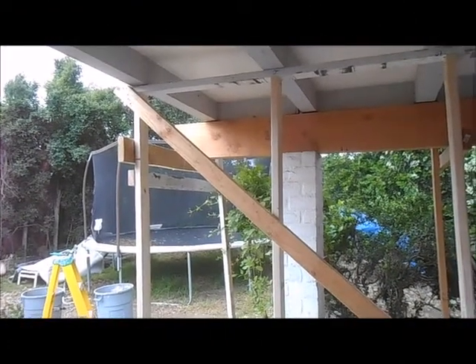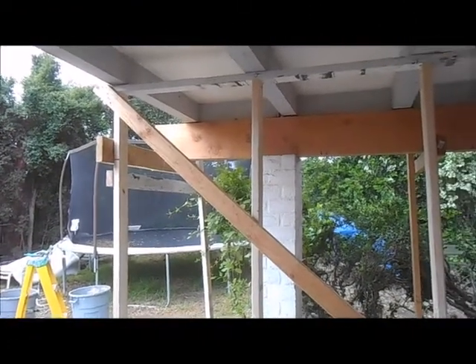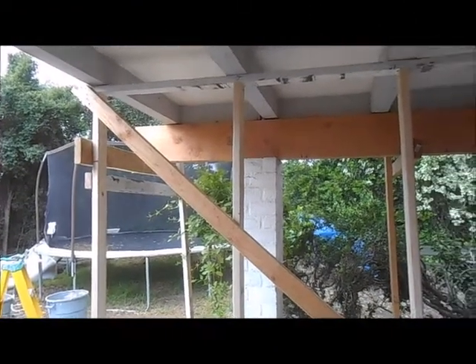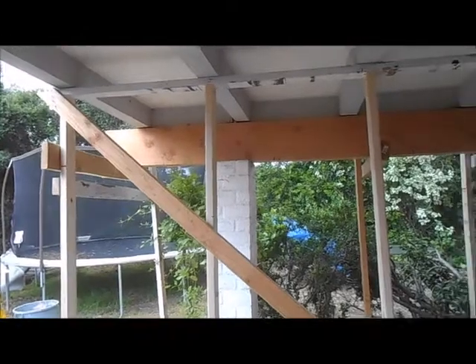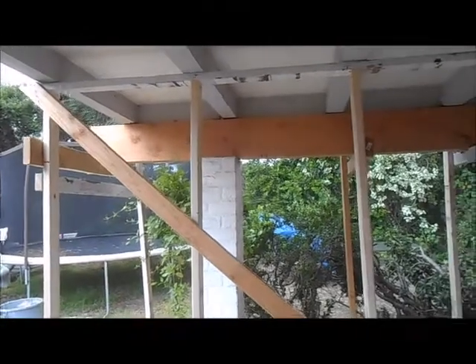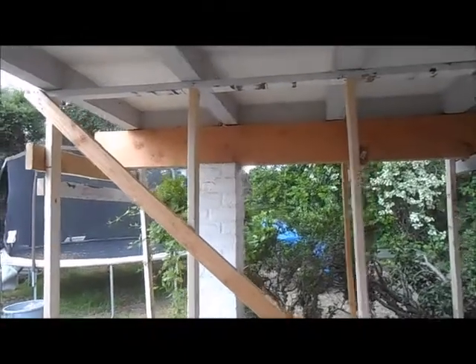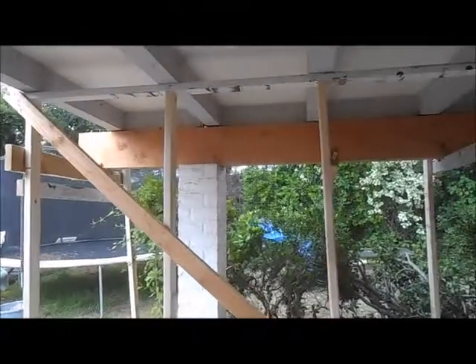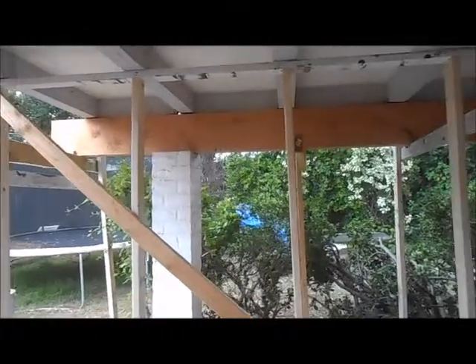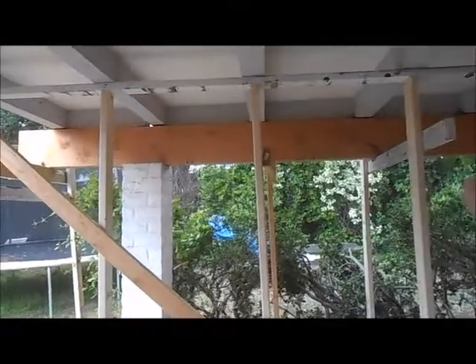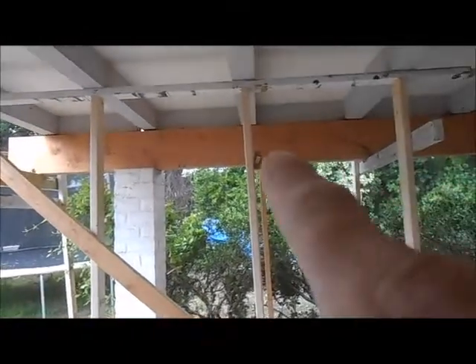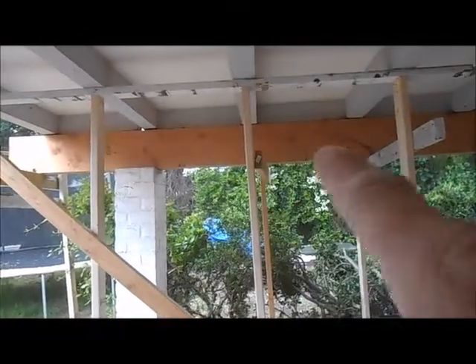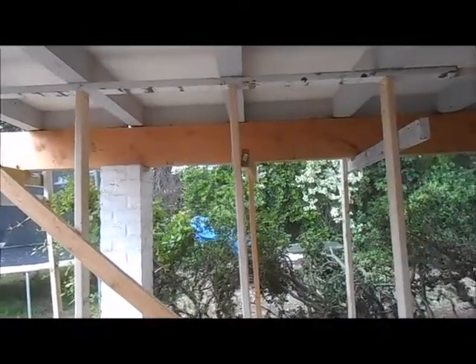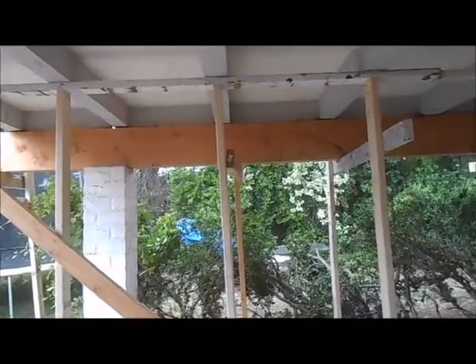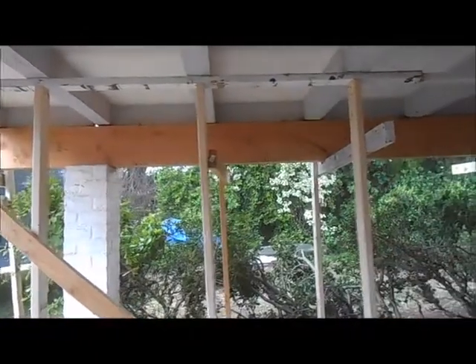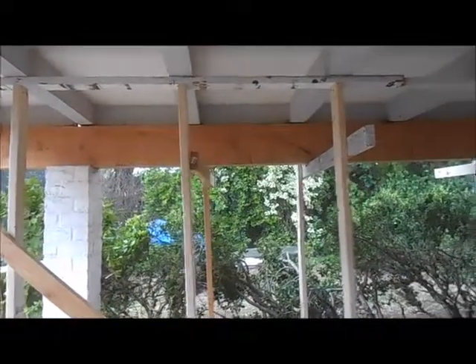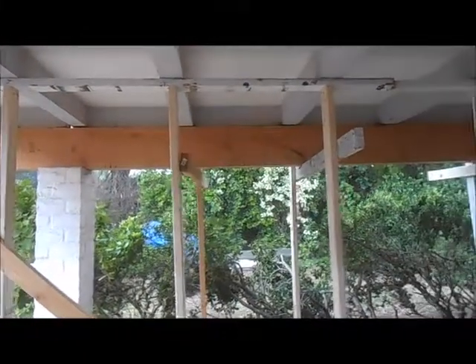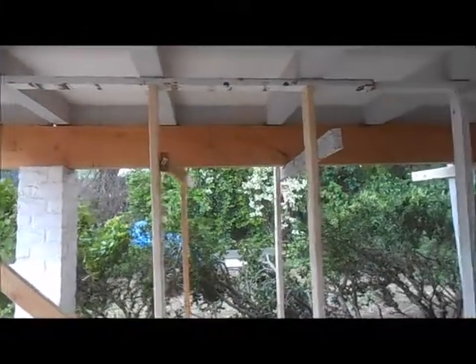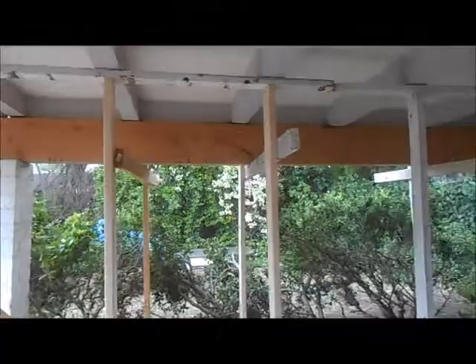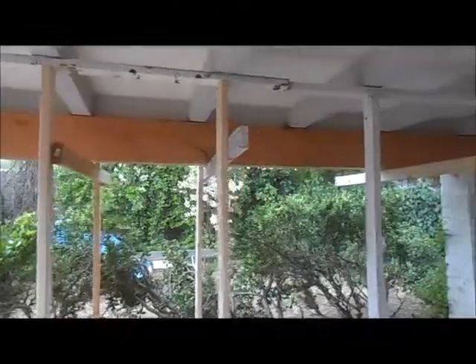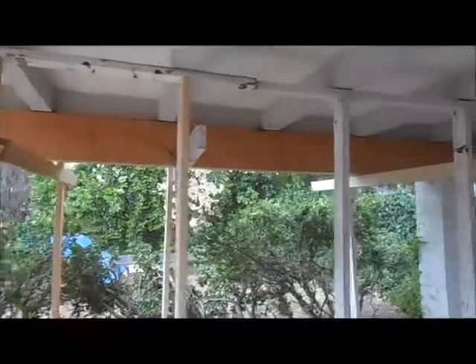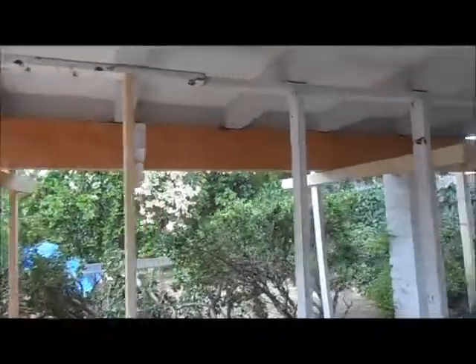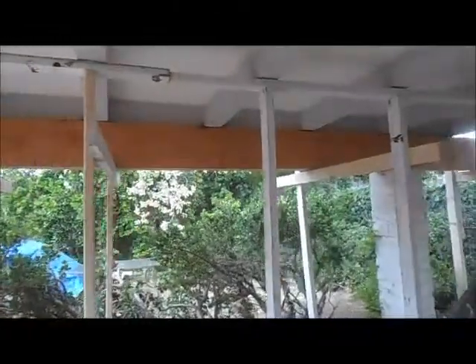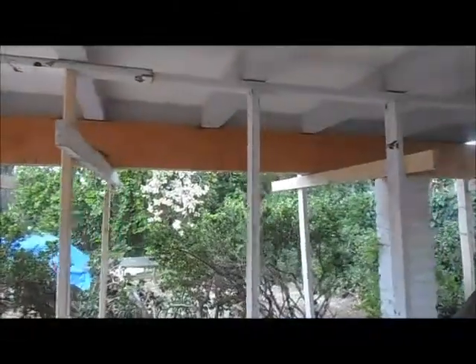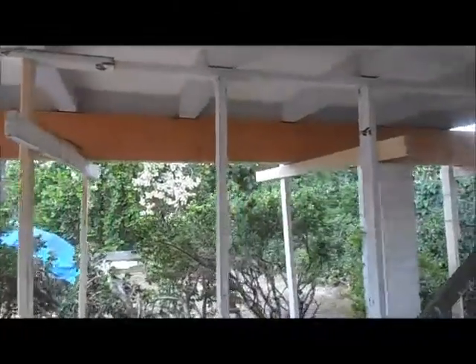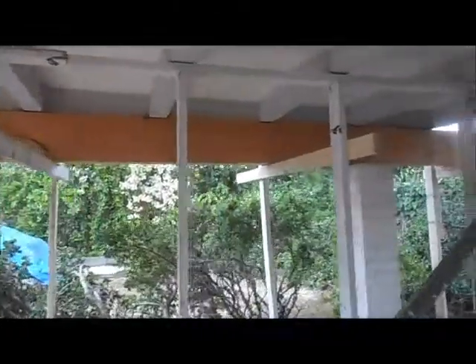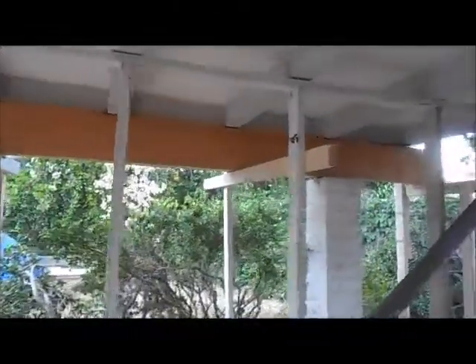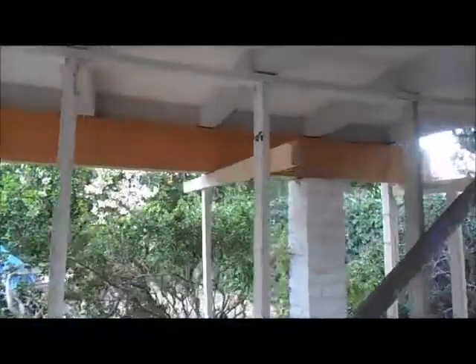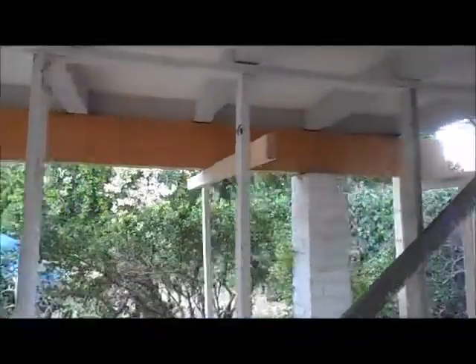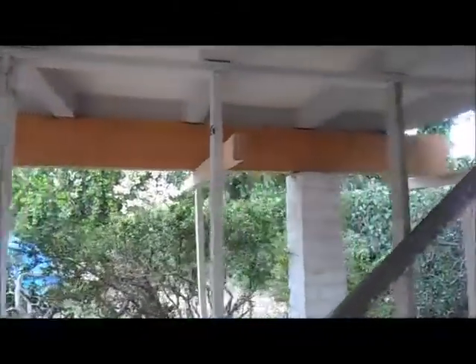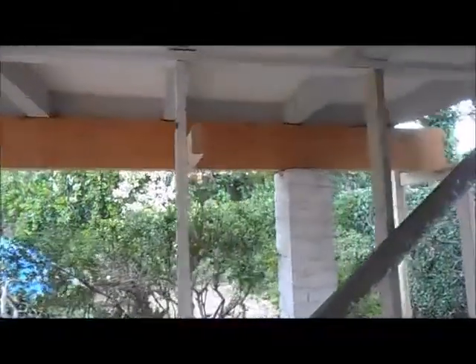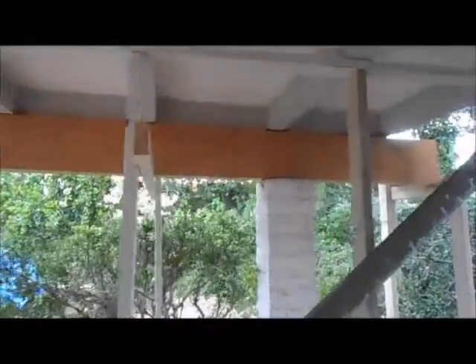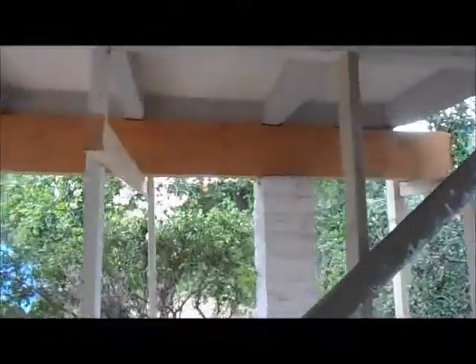Hello everyone, this is George from San Diego Modeling. What we're doing here is installing a new 6x12 beam. This beam happens to be 20 feet long on this existing patio cover.